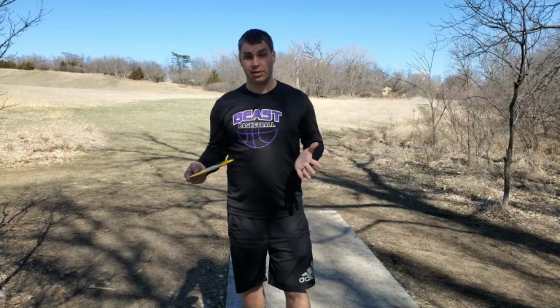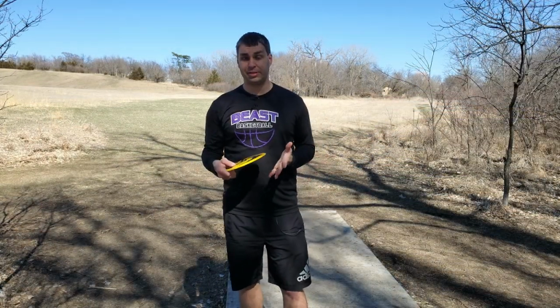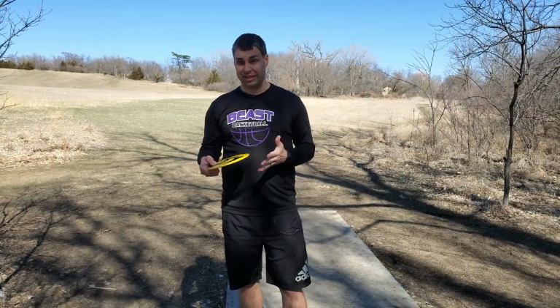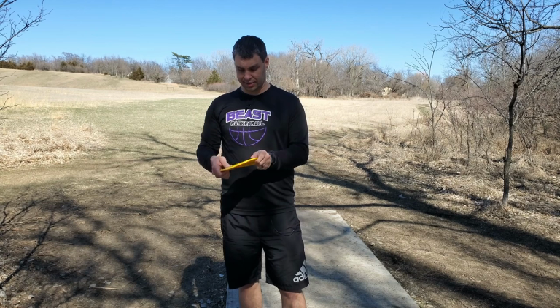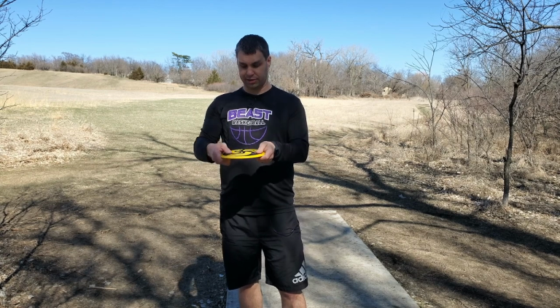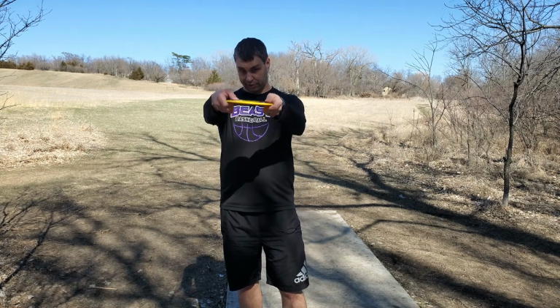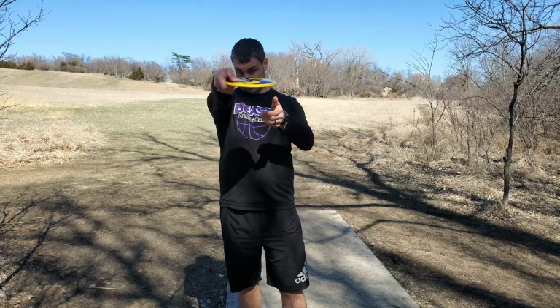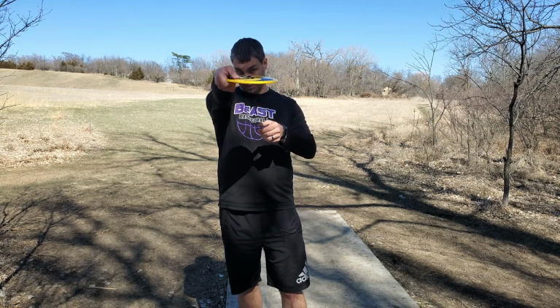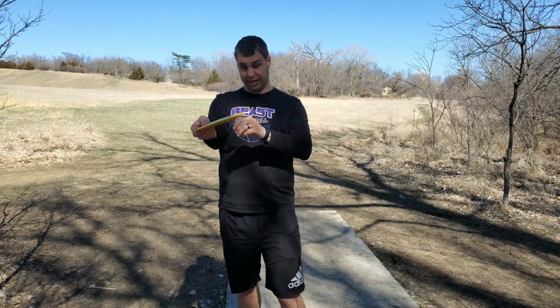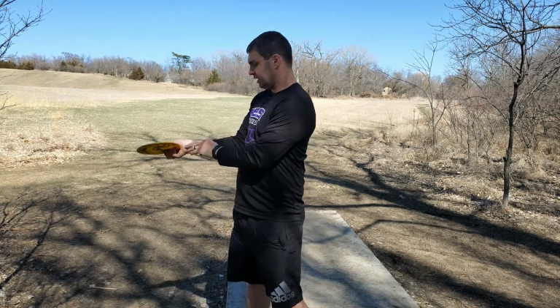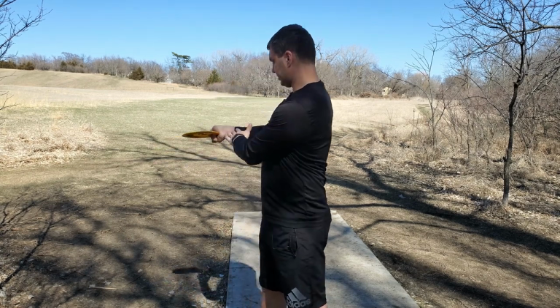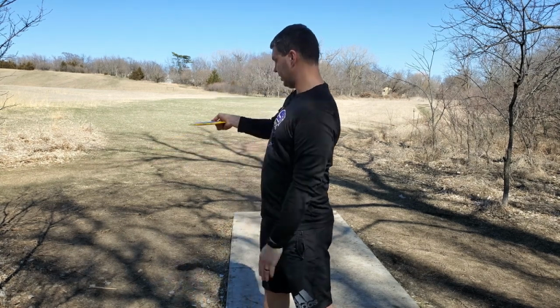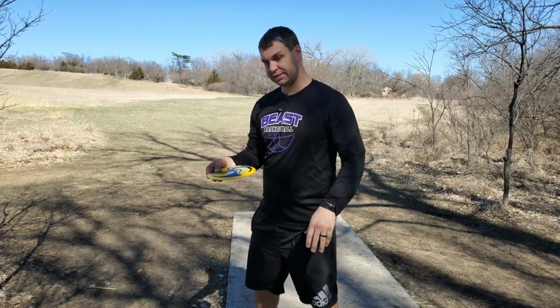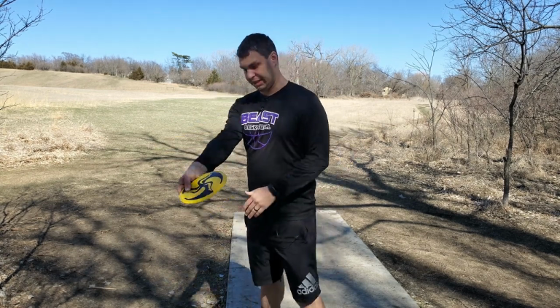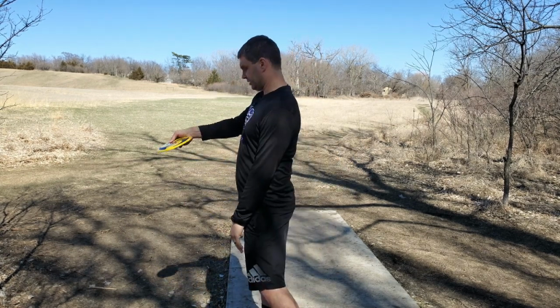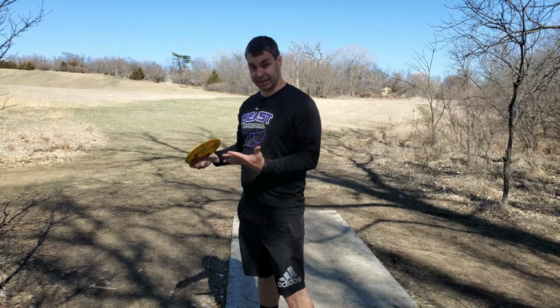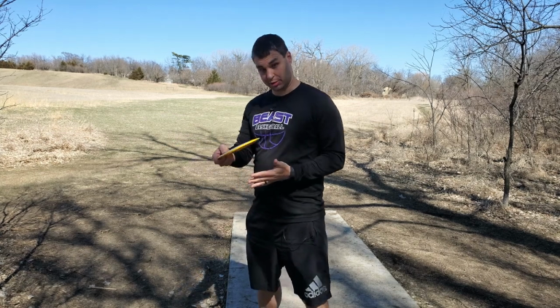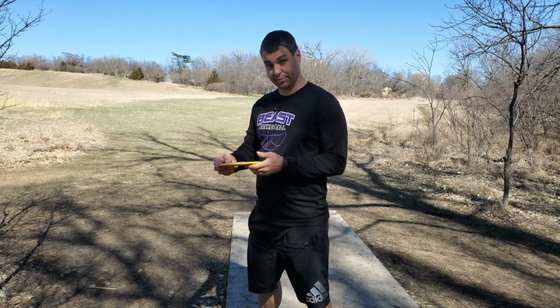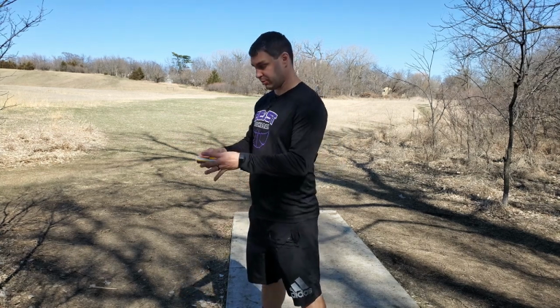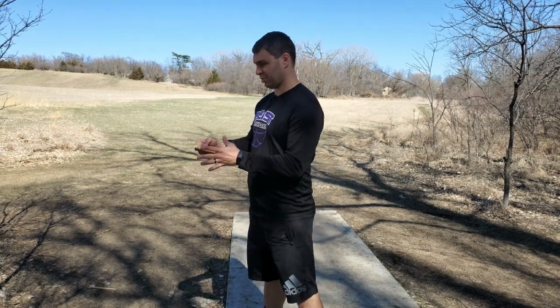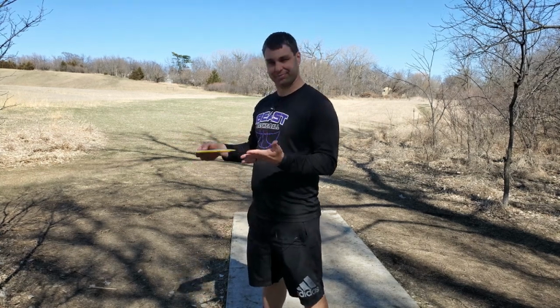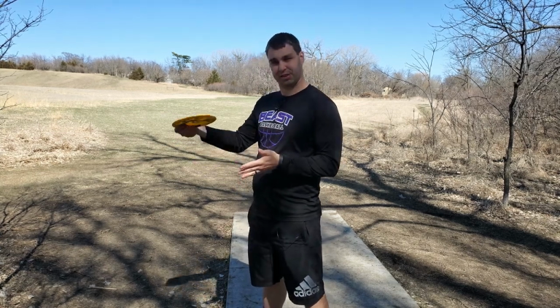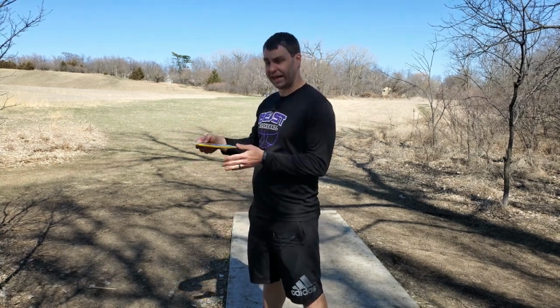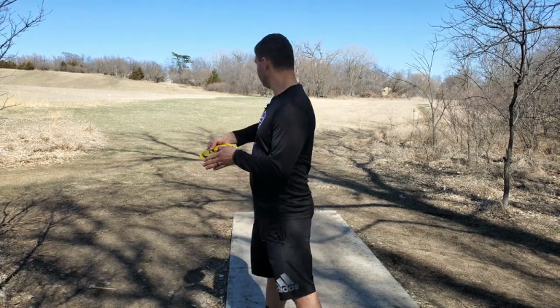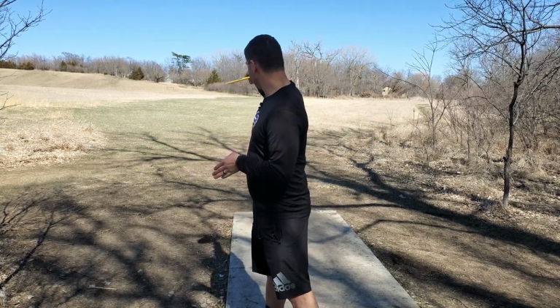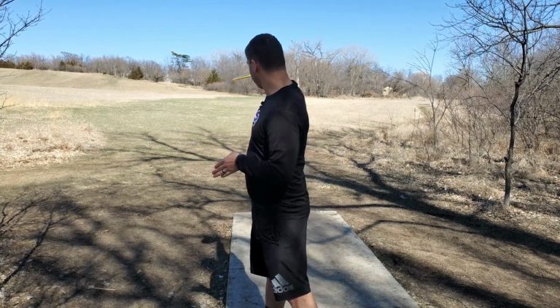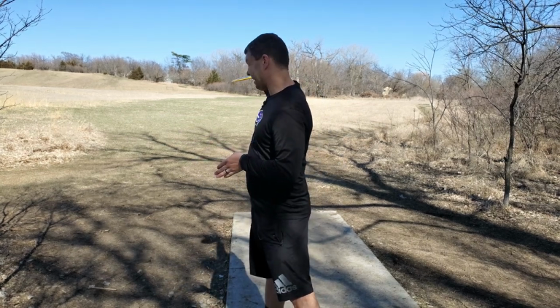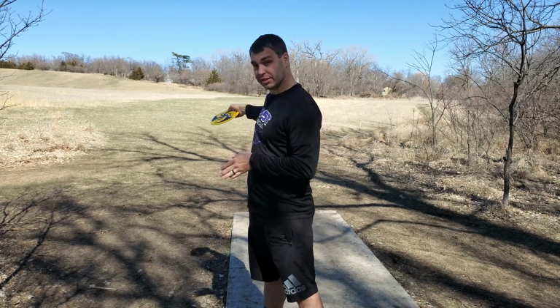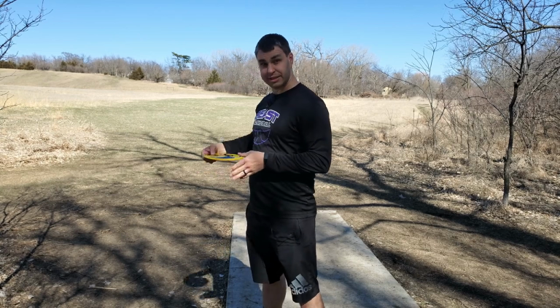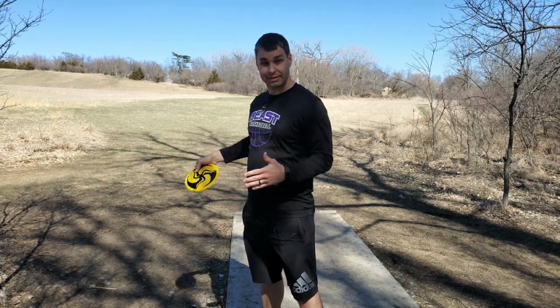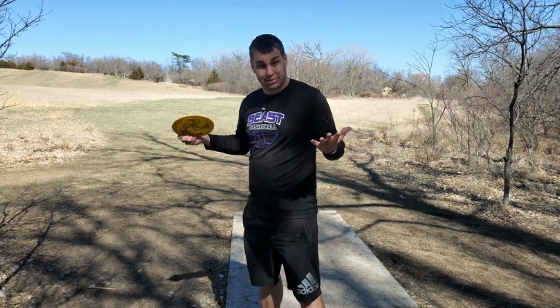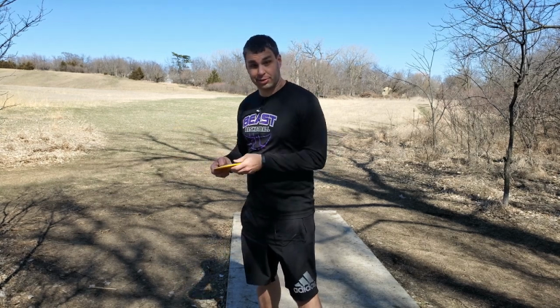There's a little bit more rip out of the fingers as I grip it. As far as grip goes, that's pretty much it. You really just want to focus on keeping it nose down as it's sitting there in your wrist. And then, since this is a flippy Destroyer — kind of flip to flat — I'm going to focus on that angle as I release it. Let's throw and see what happens.